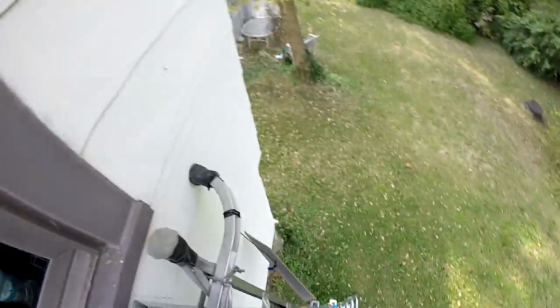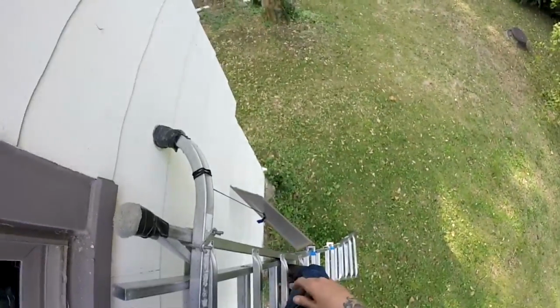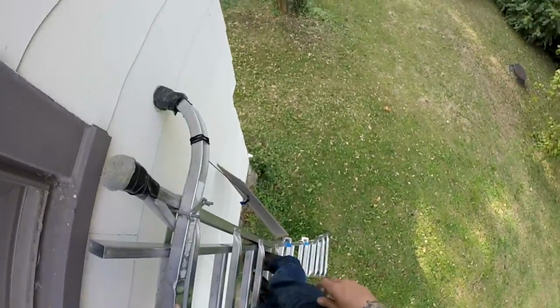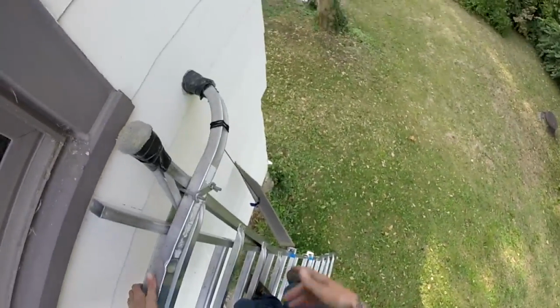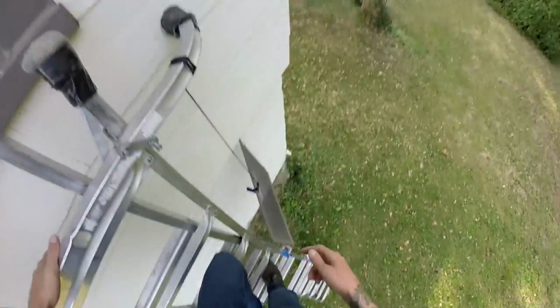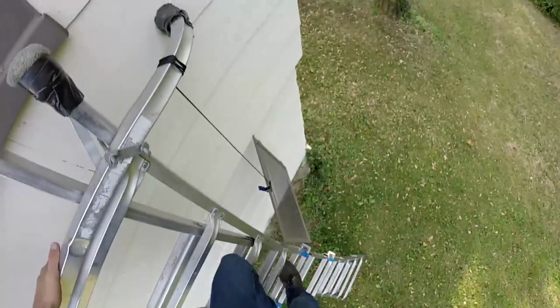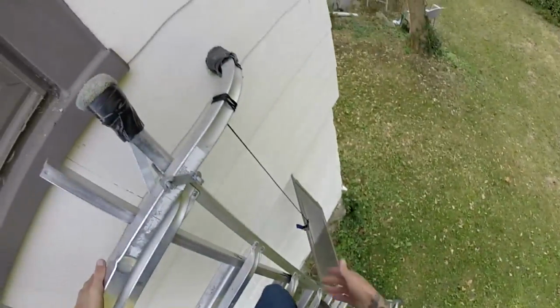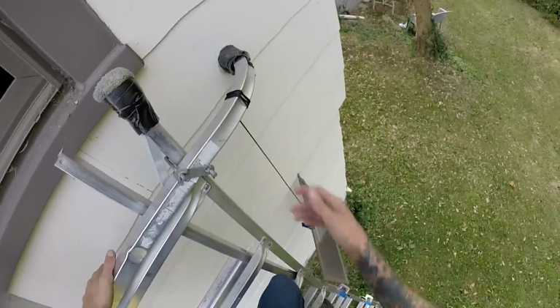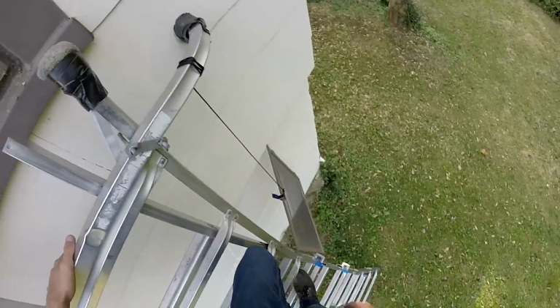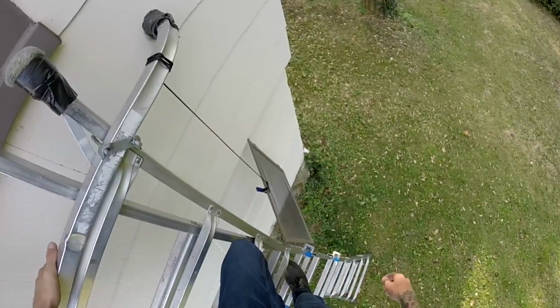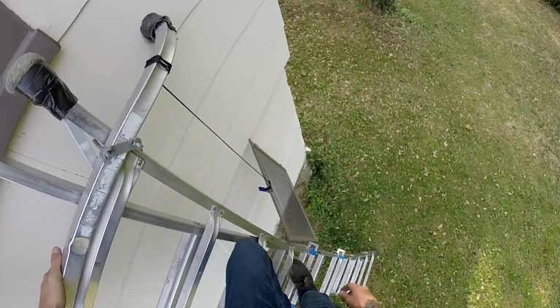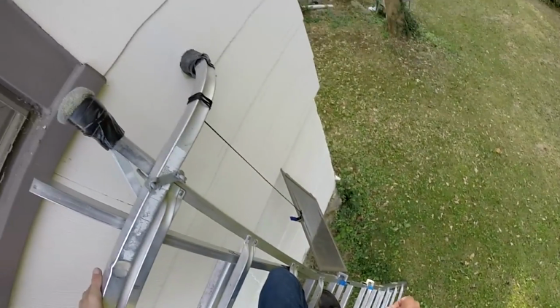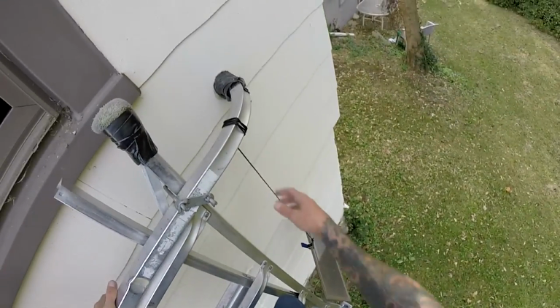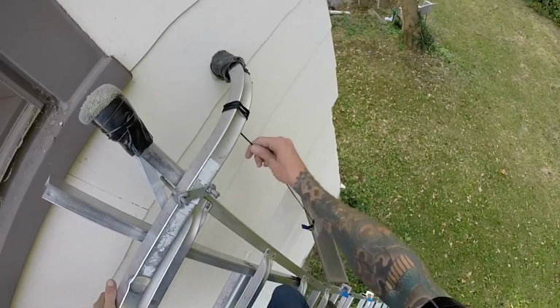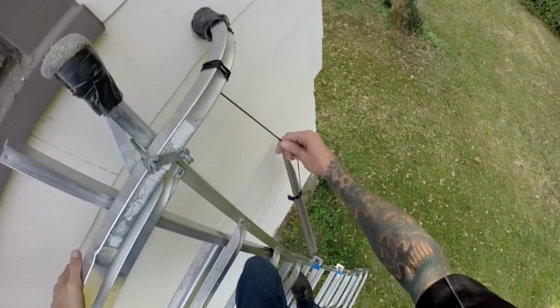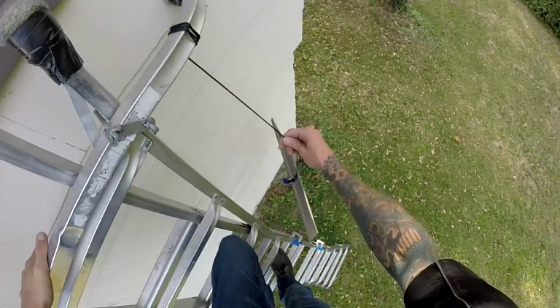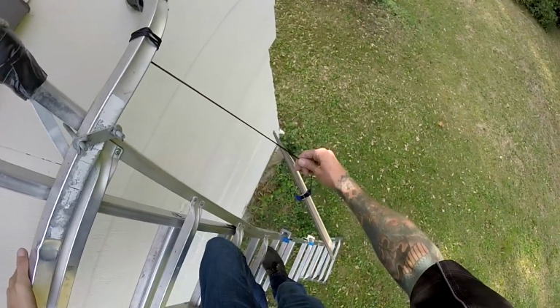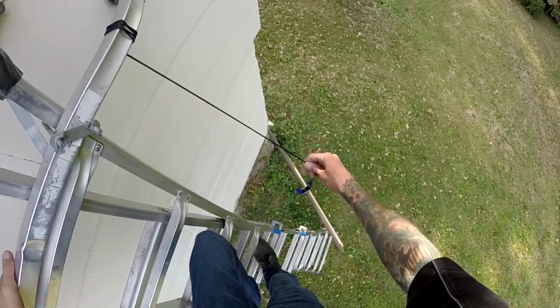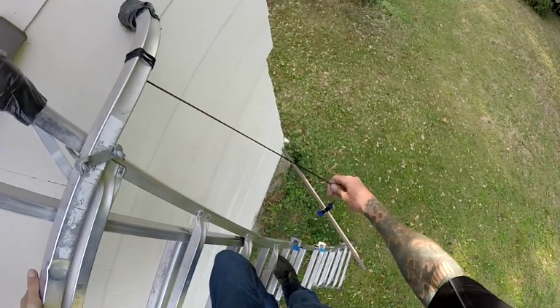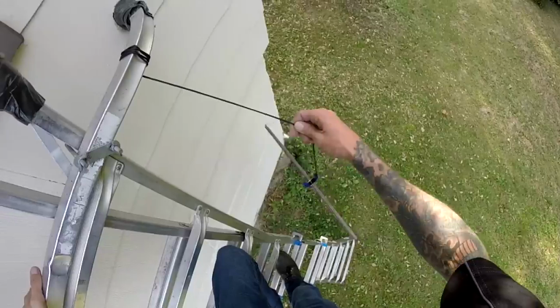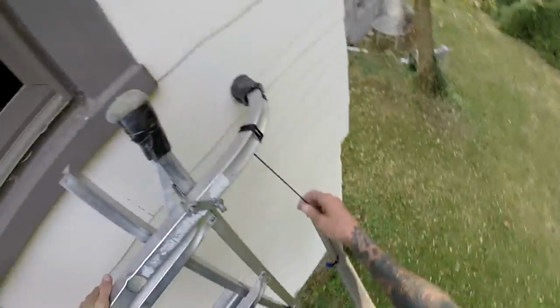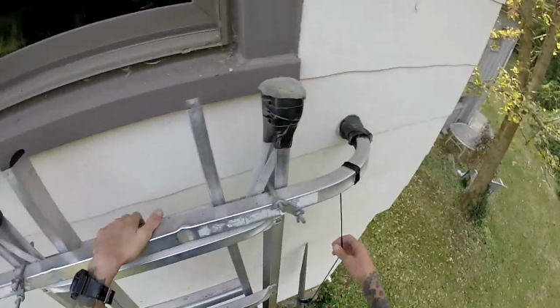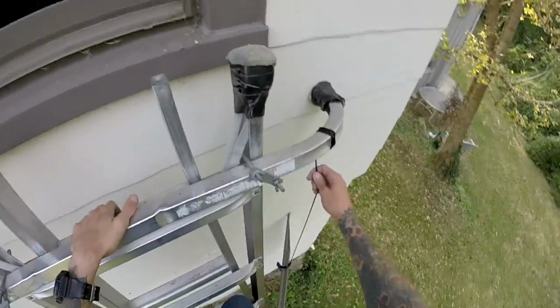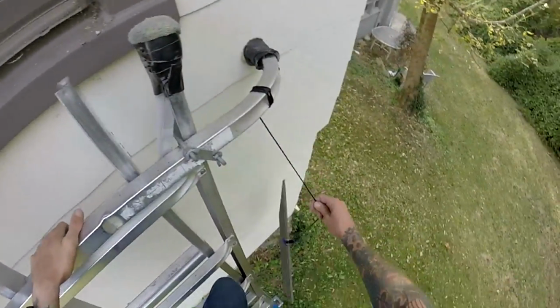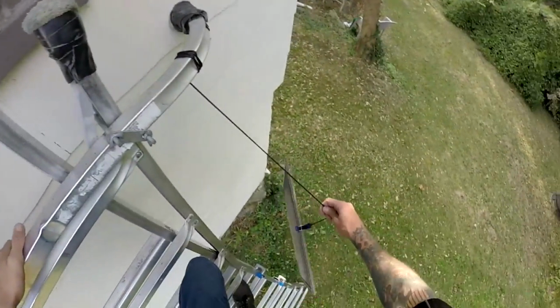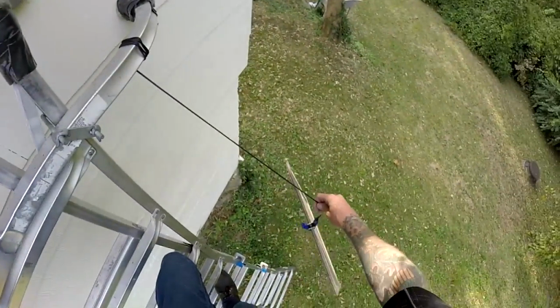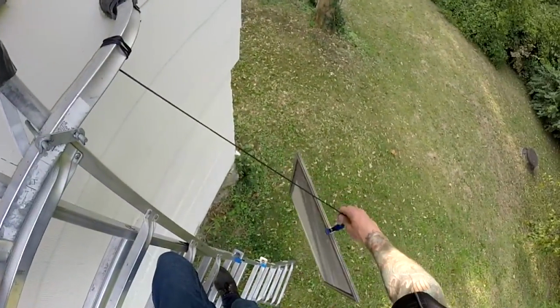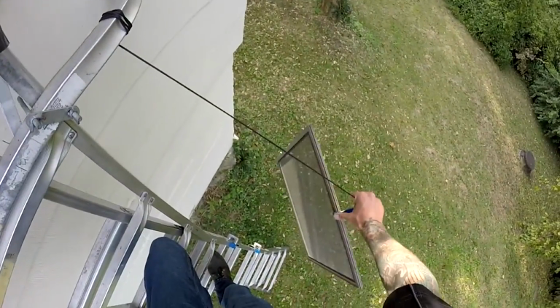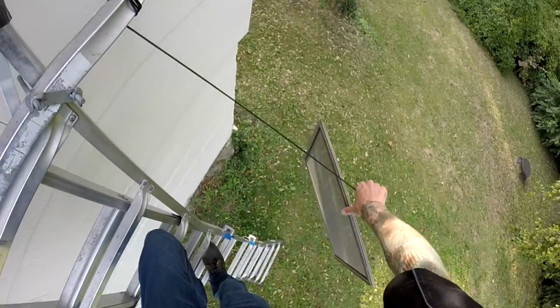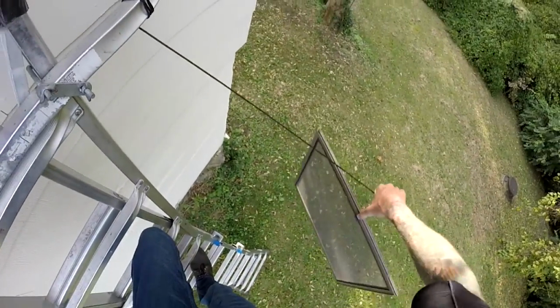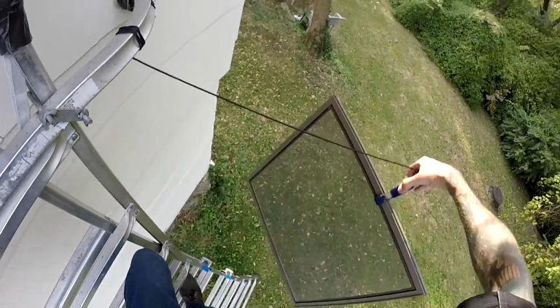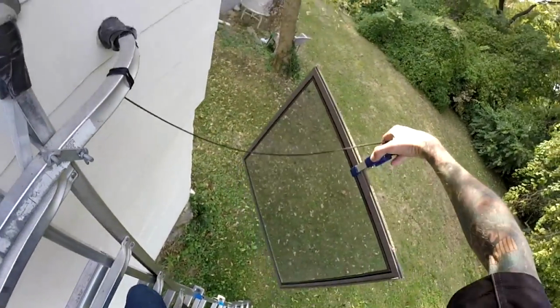Big time saver. My version here costs maybe five dollars, so it's a huge time-saving tip. Hope this helps, thanks for watching.